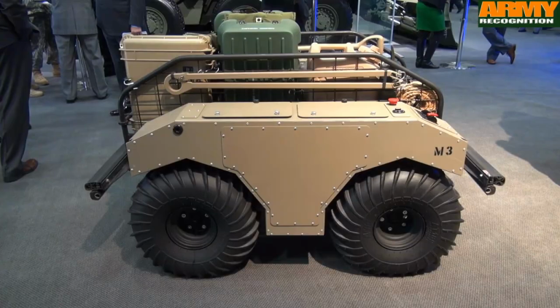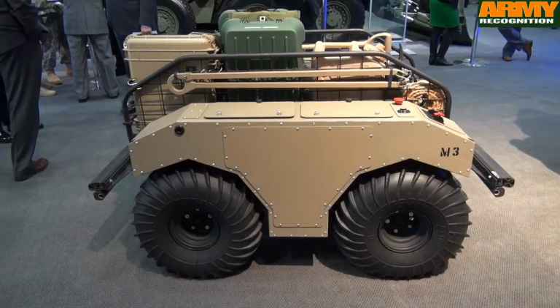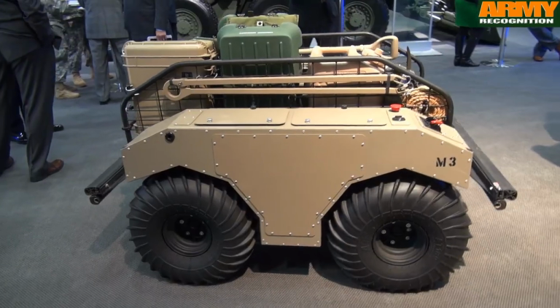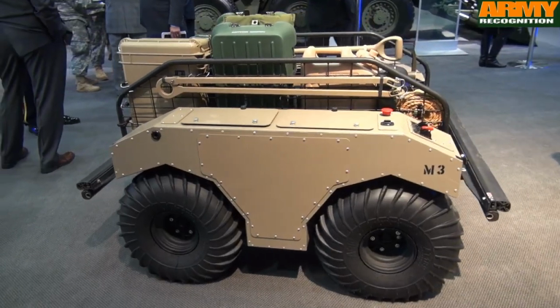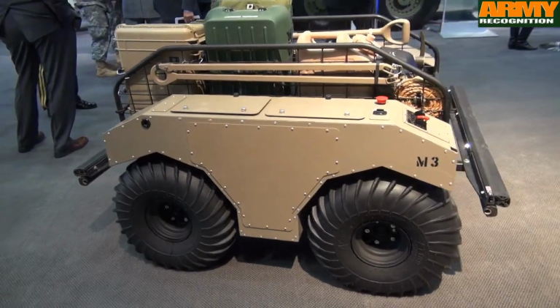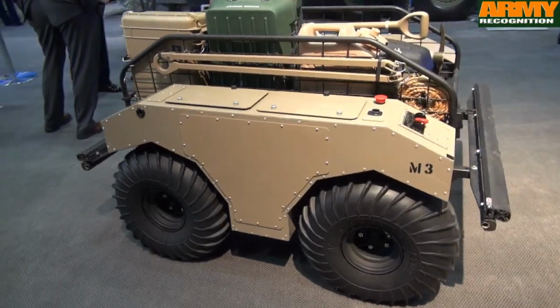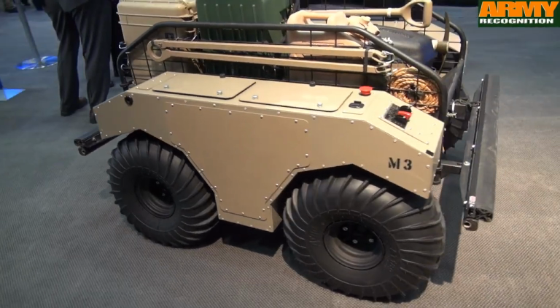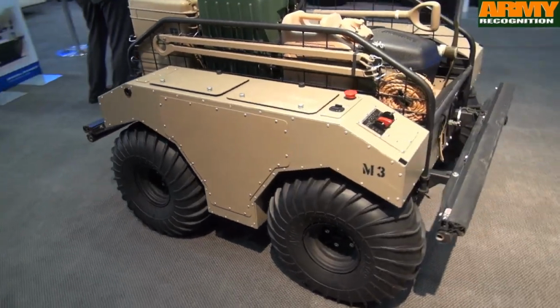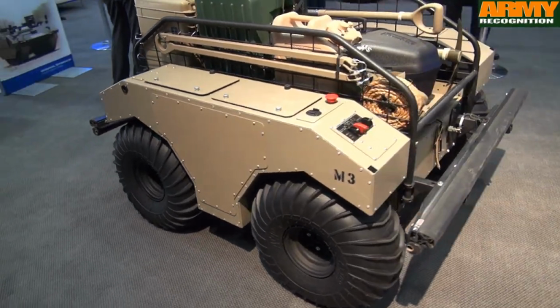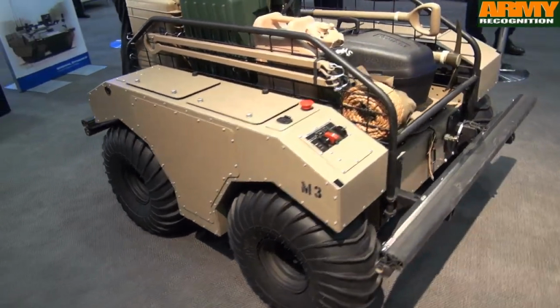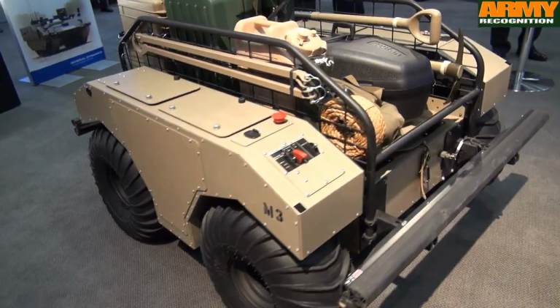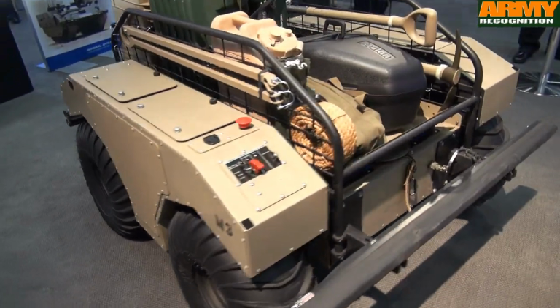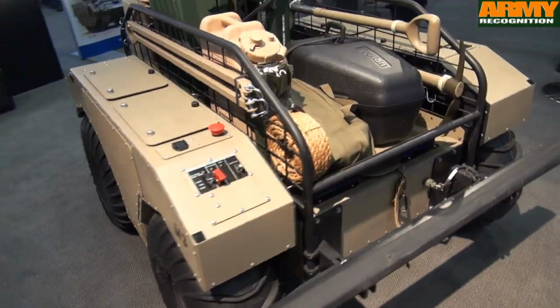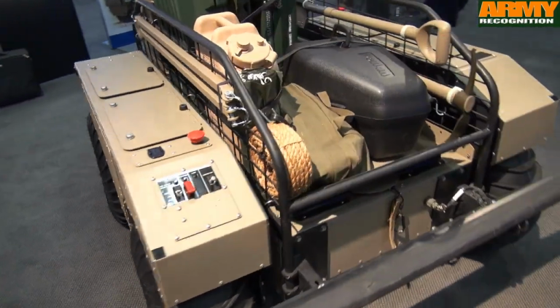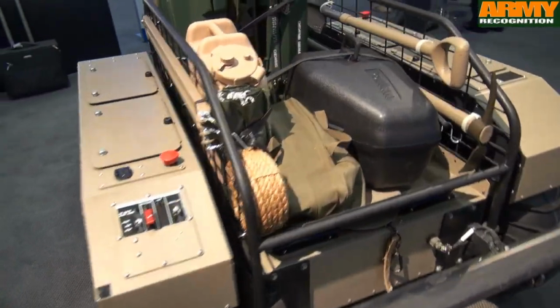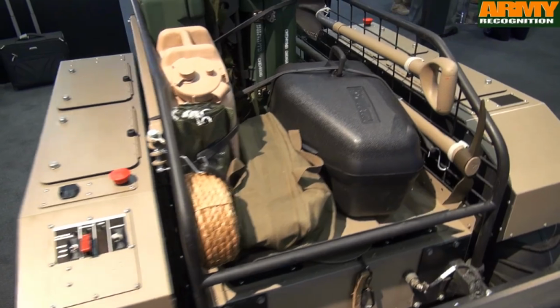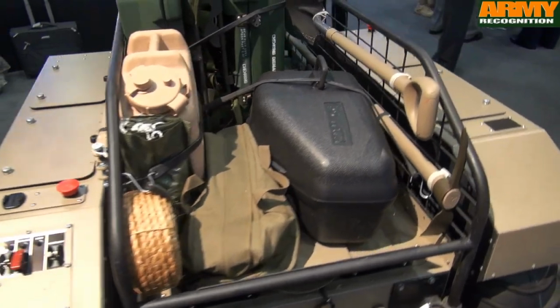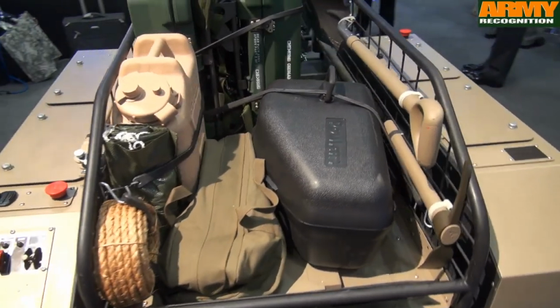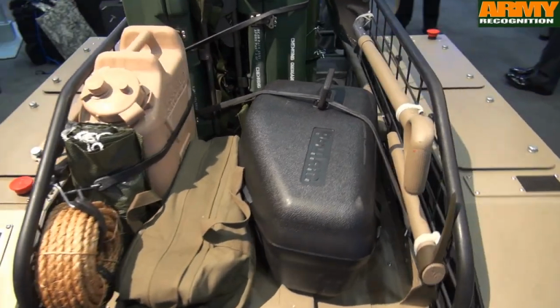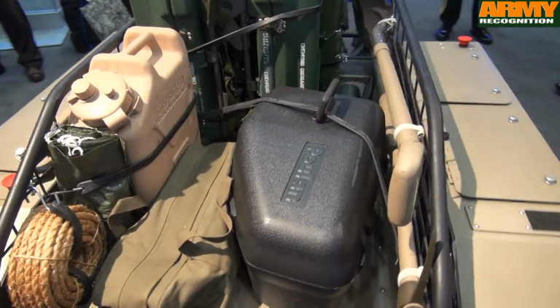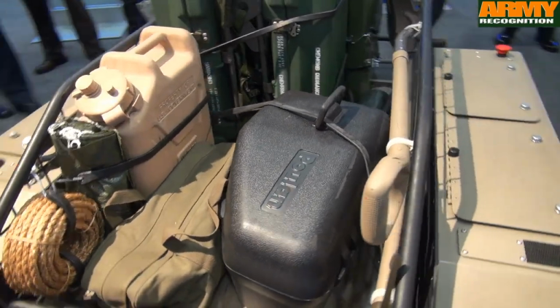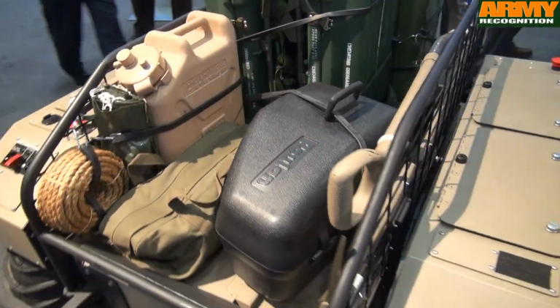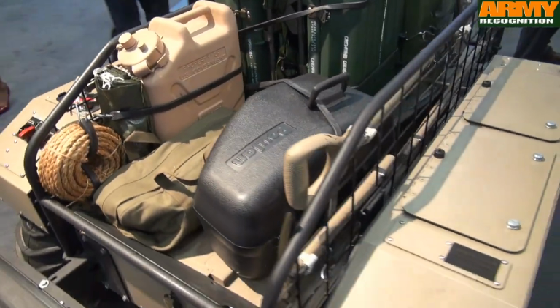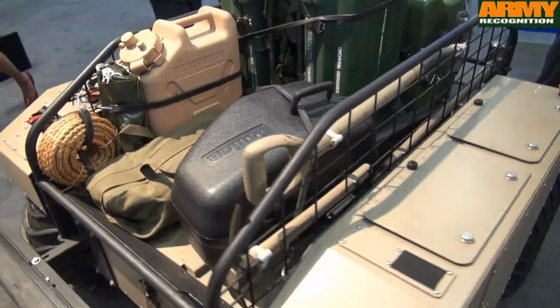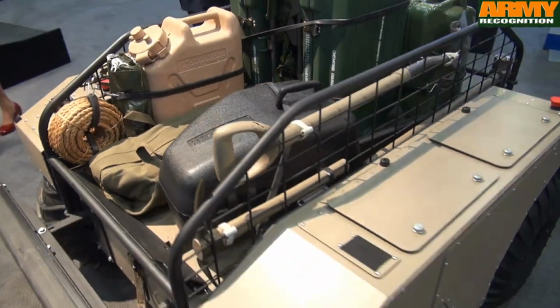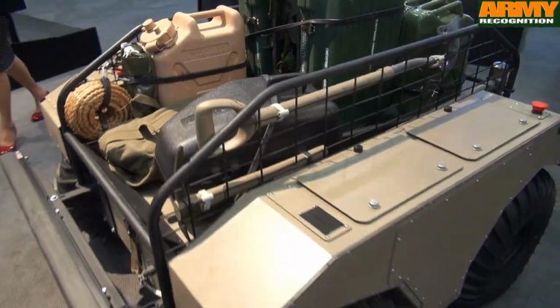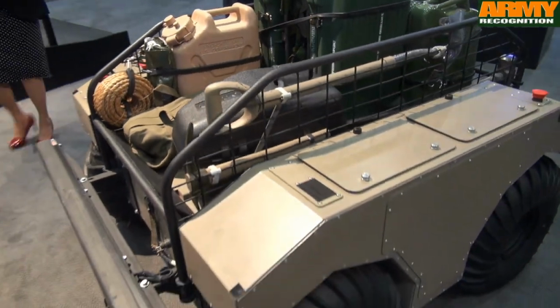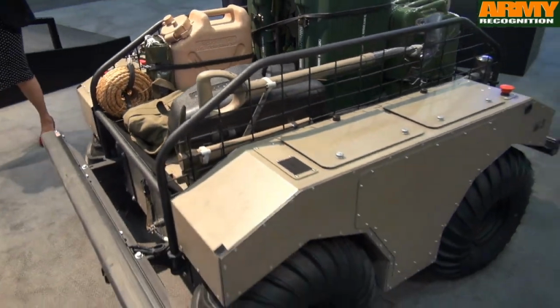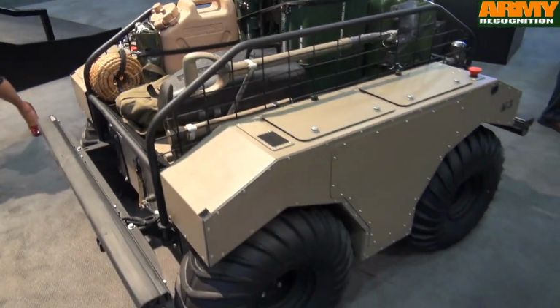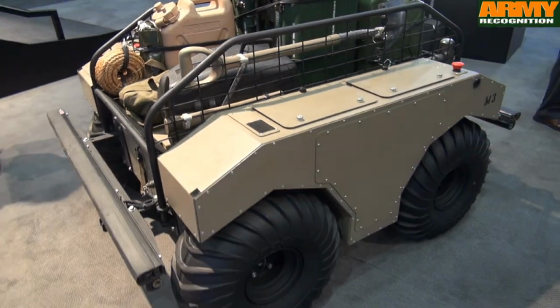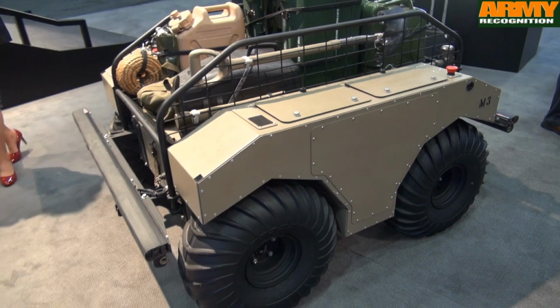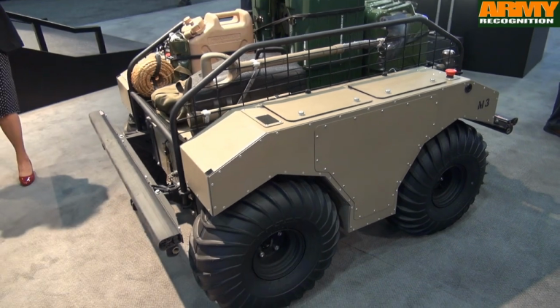So it's electric hybrid. We have a fuel cell running on JP-8, which runs electric motors, and it's a skid steer vehicle. The tether is the way we control it.